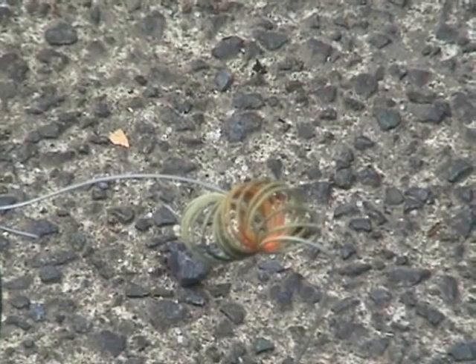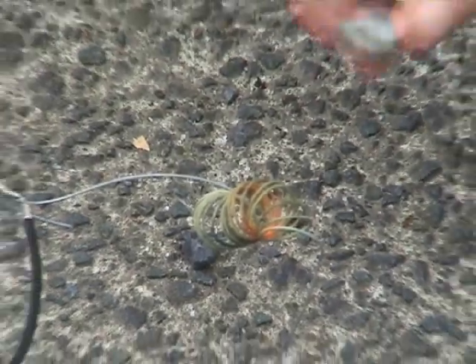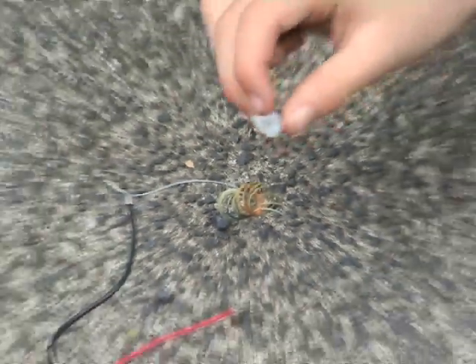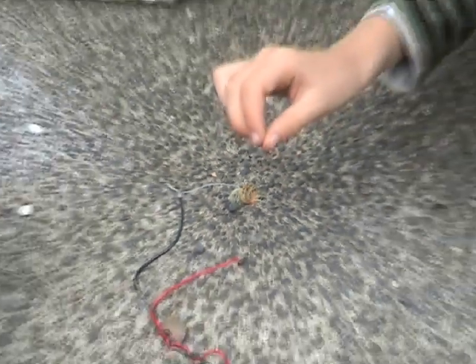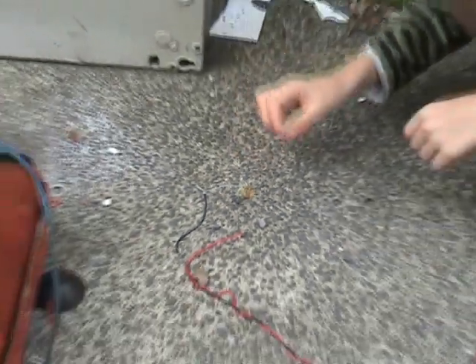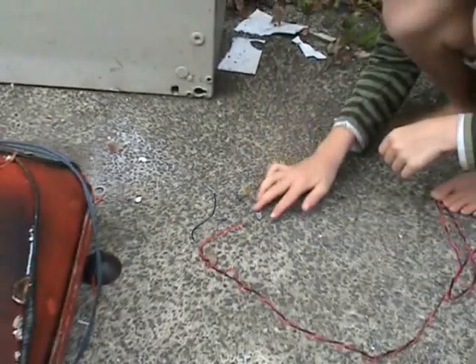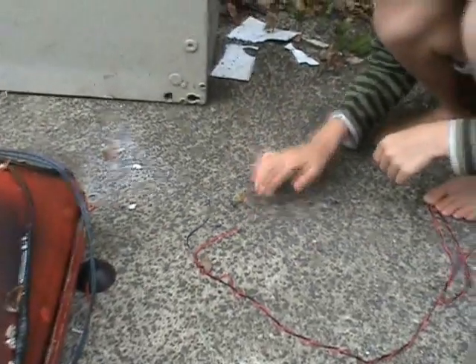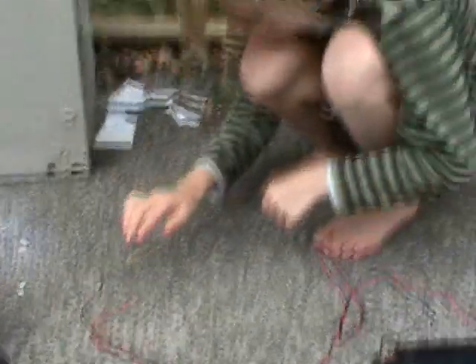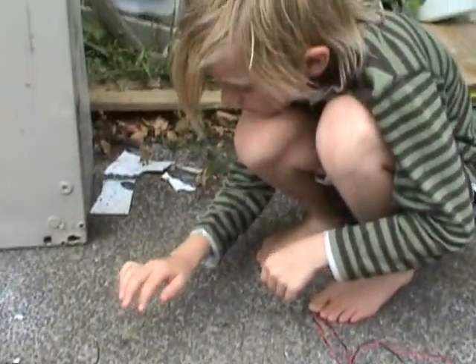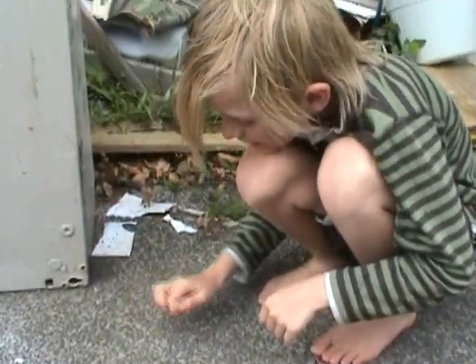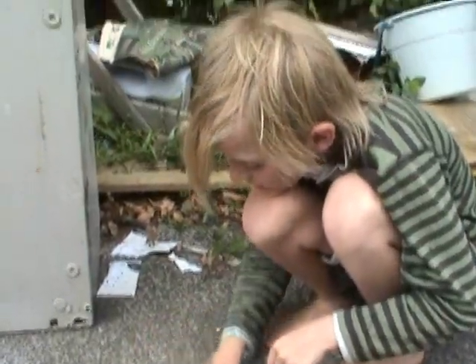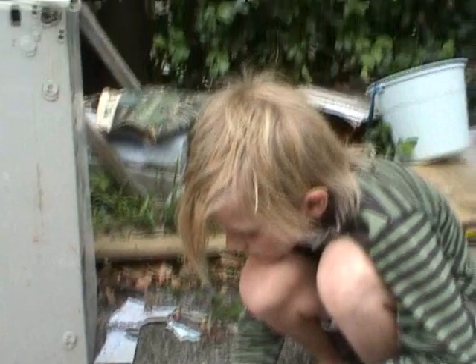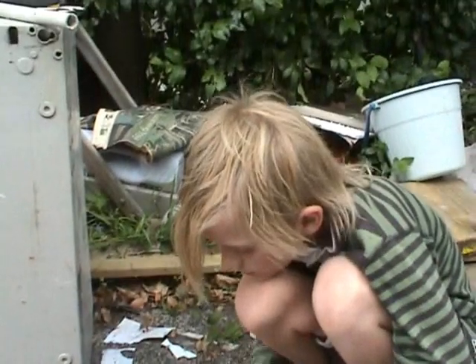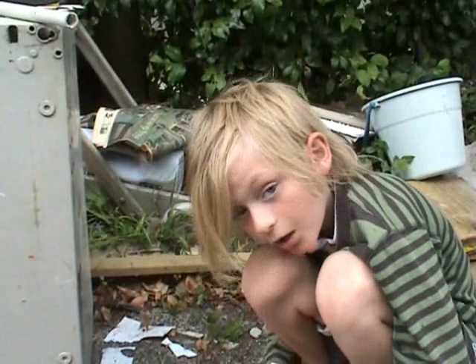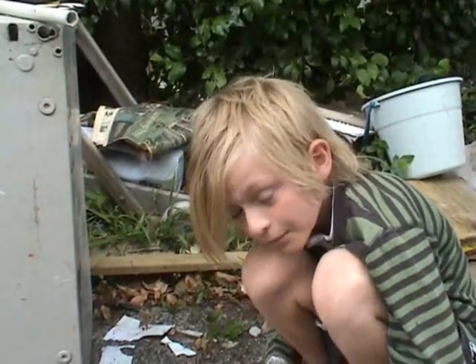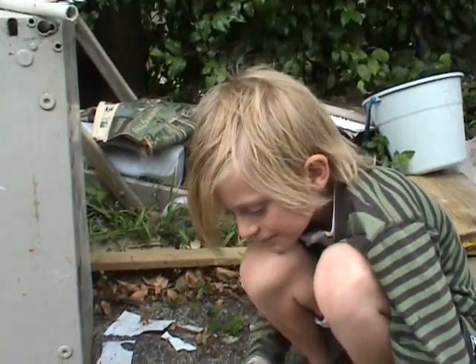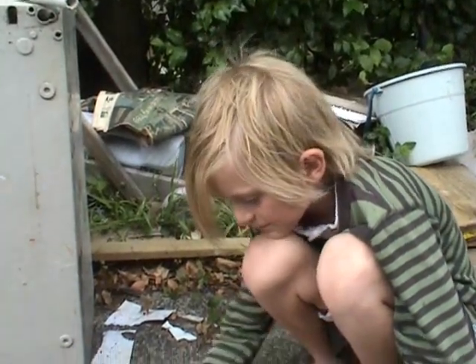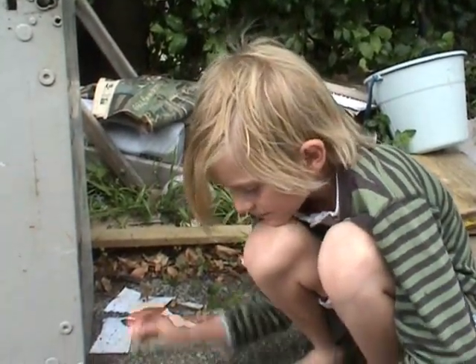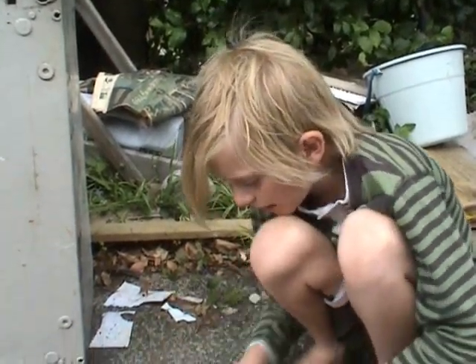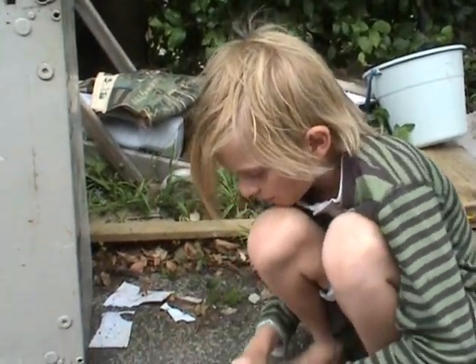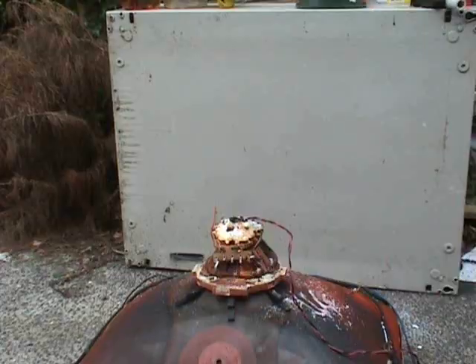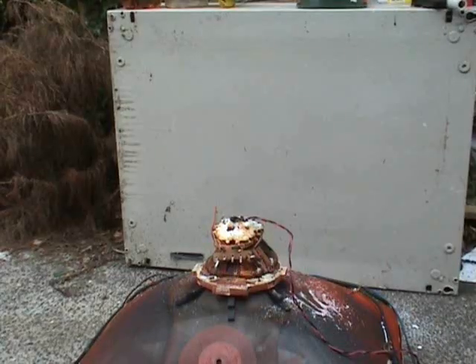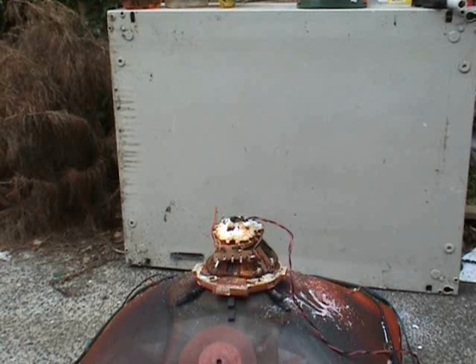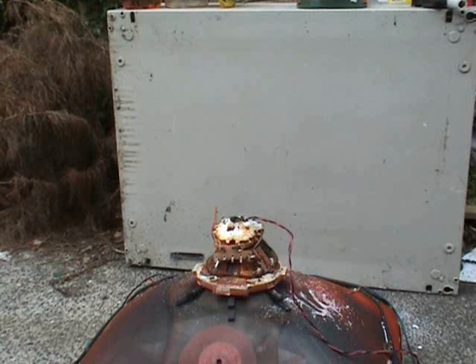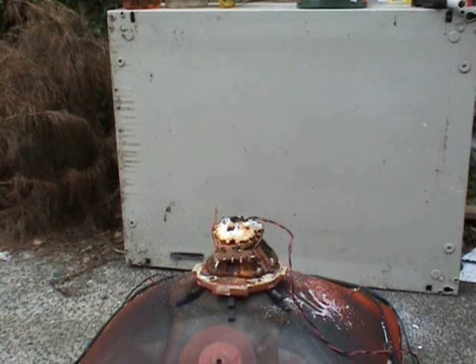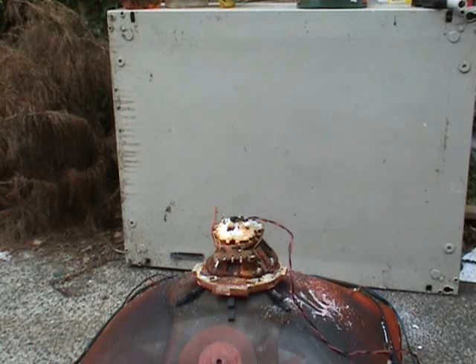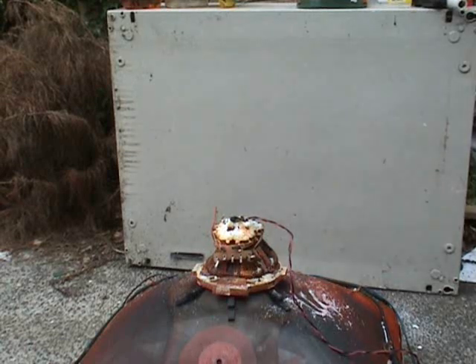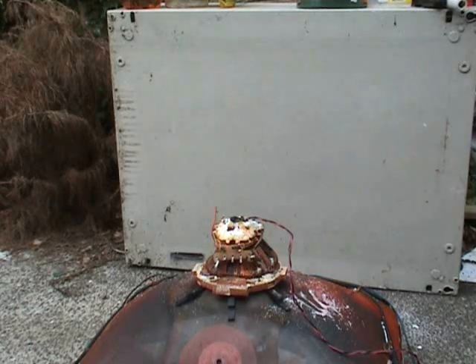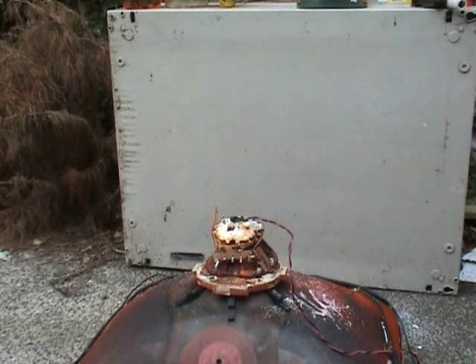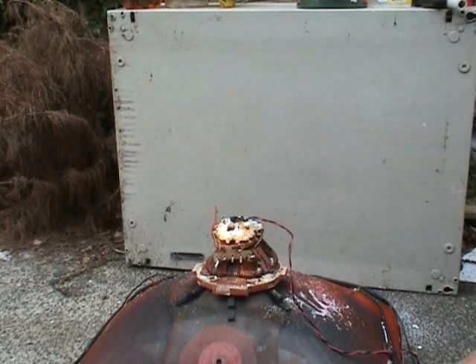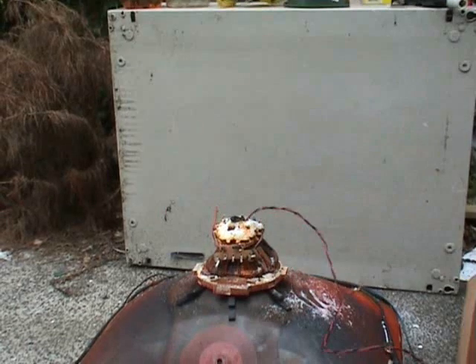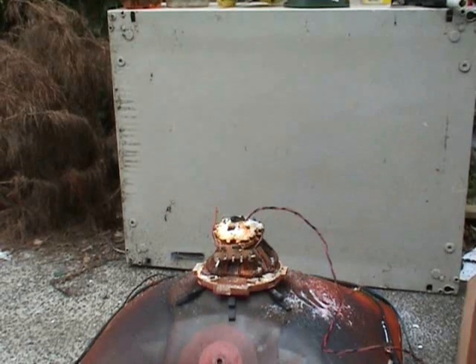I've got my young apprentice here helping. Don't touch it, Jacob. You're the apprentice, don't touch it. The camera is rolling. Filament in the unit. Tent number 2.